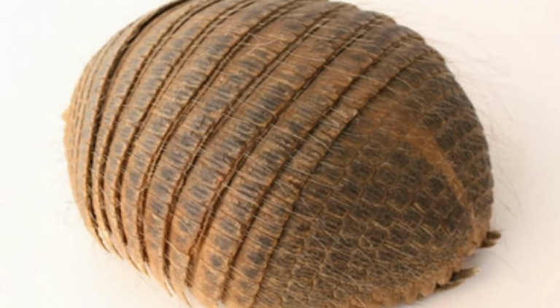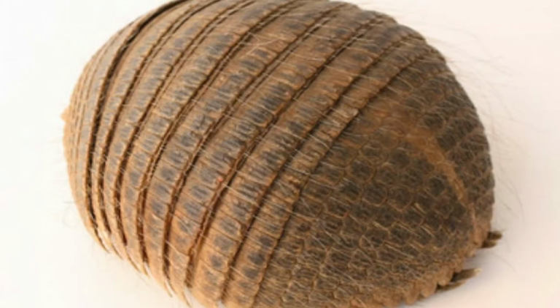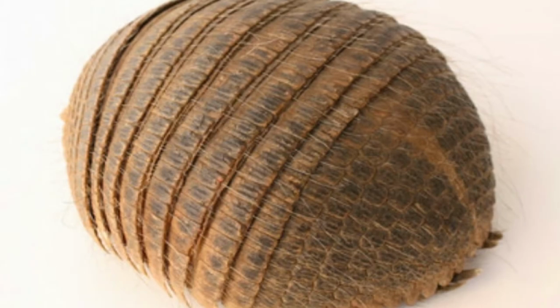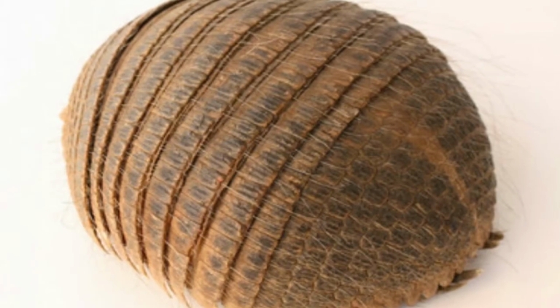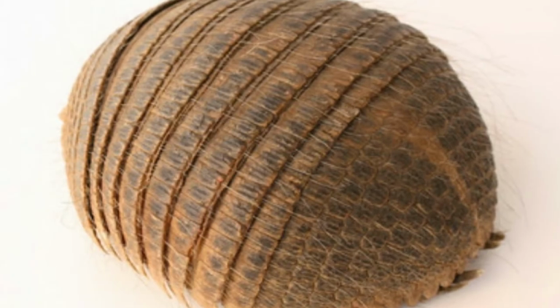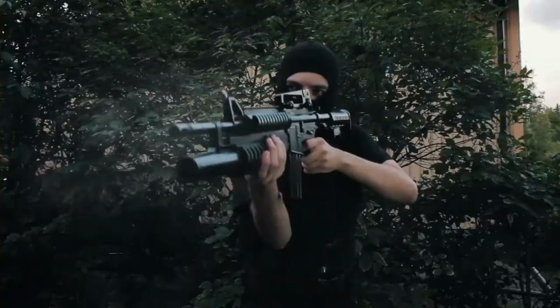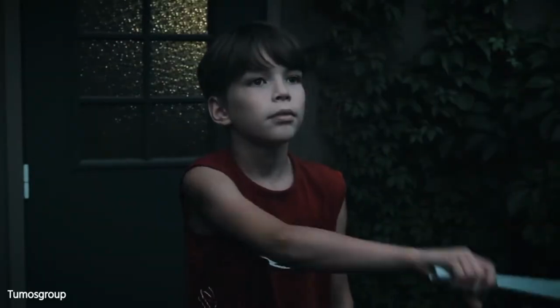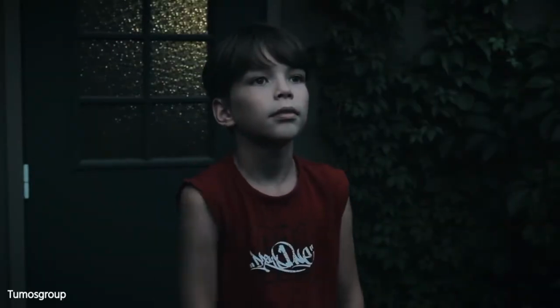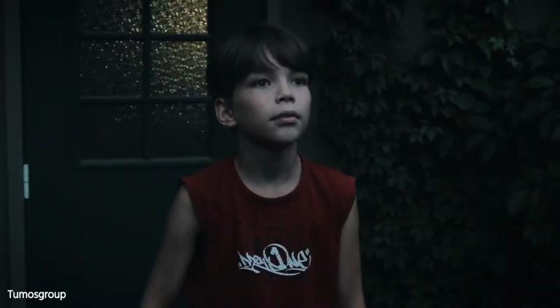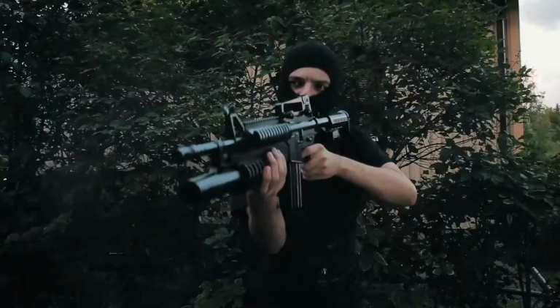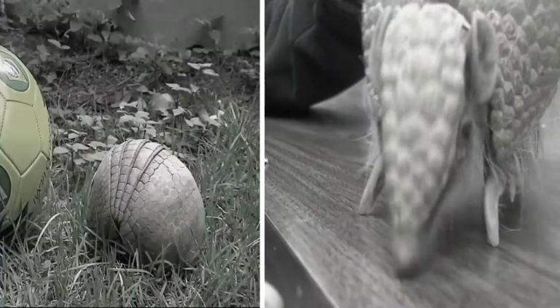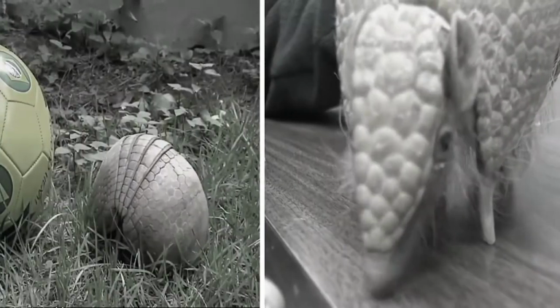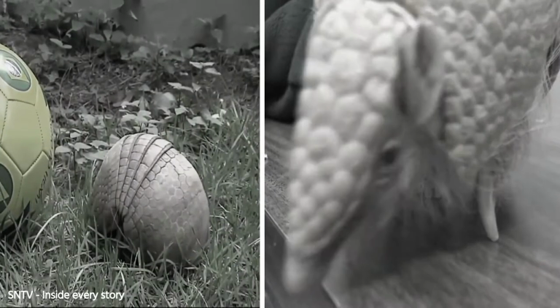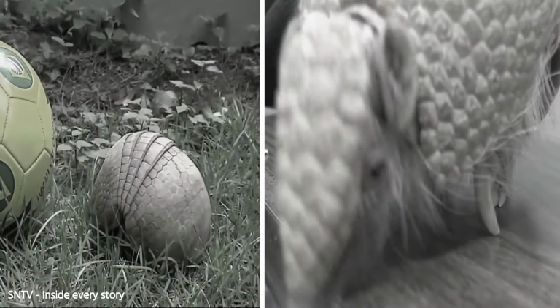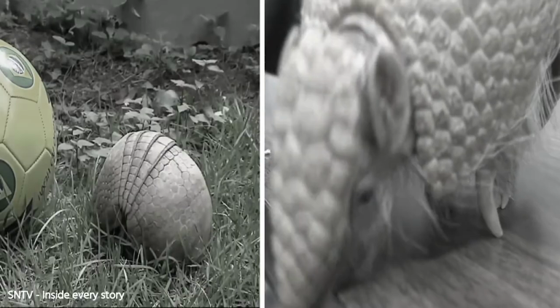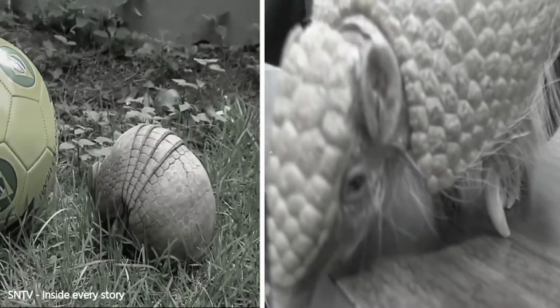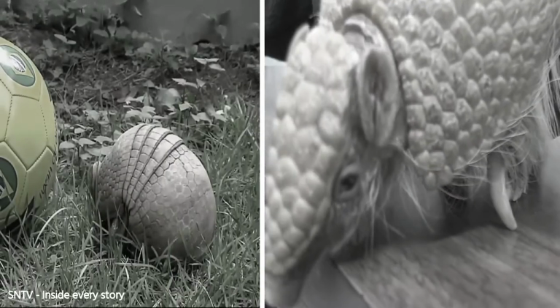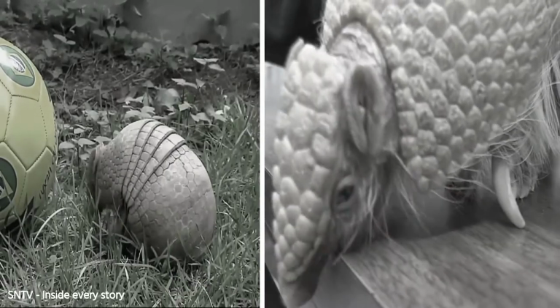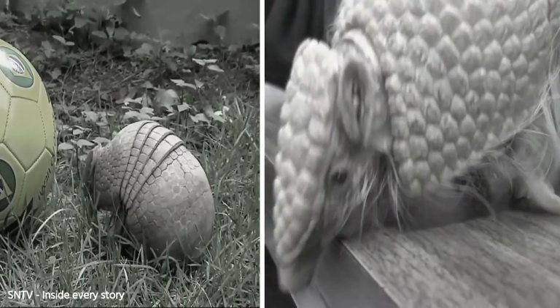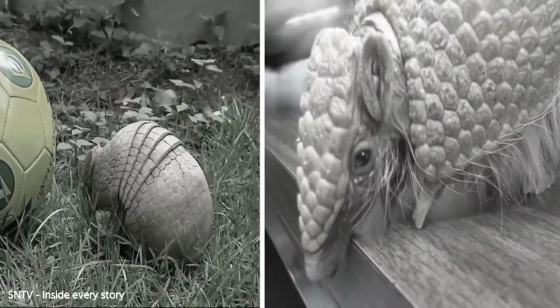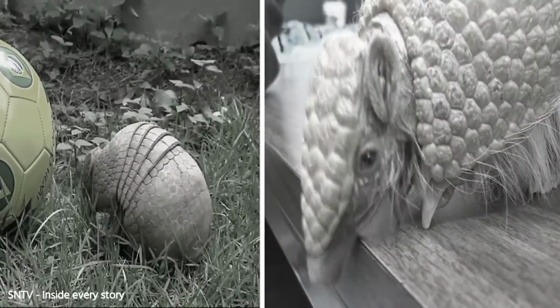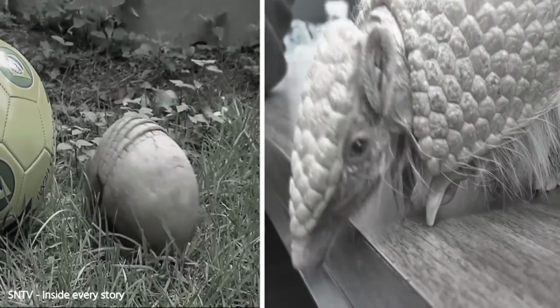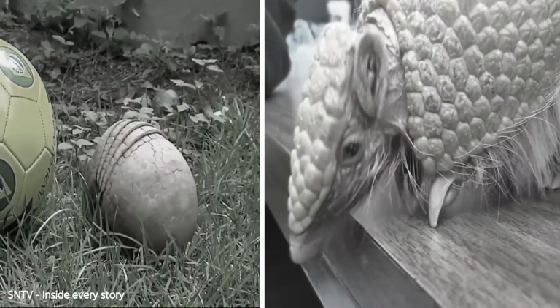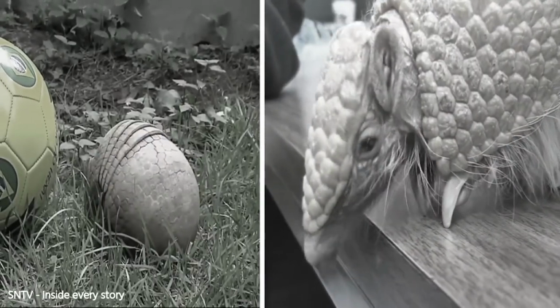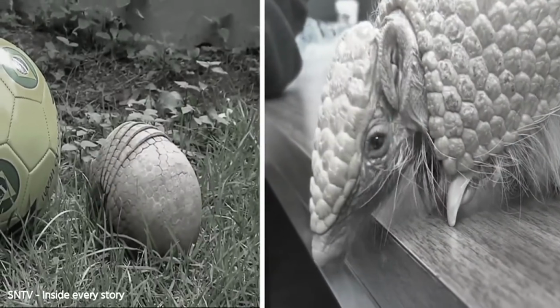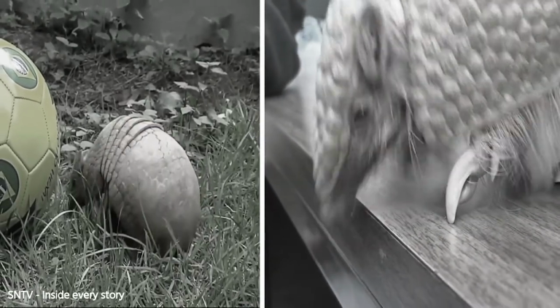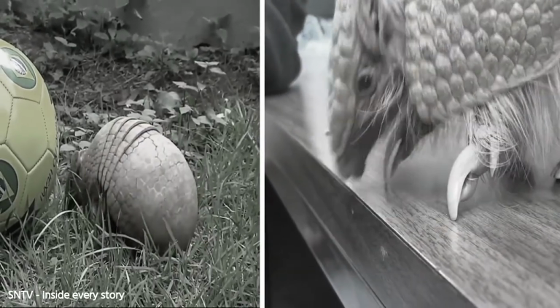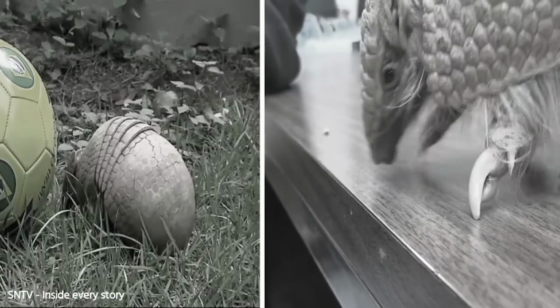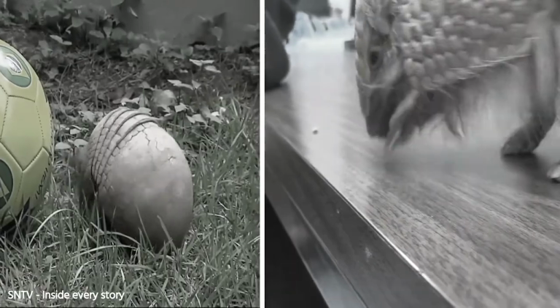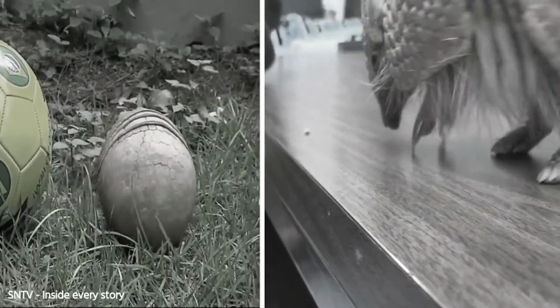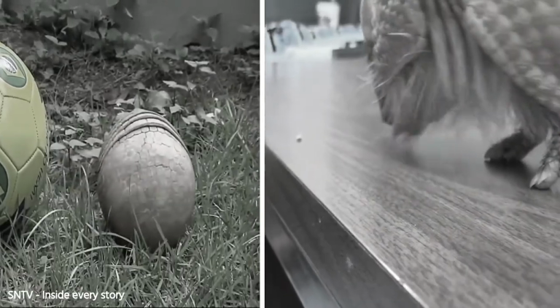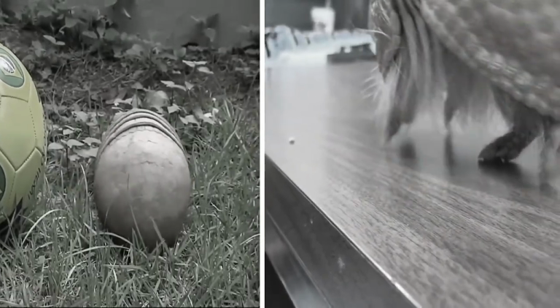But did you know that an armadillo shell is so hard that it can also deflect bullets? The armadillo's hard shell, called a carapace, is made of bone and a tough tissue coating. Armadillos are covered in bony plates that create their armor.